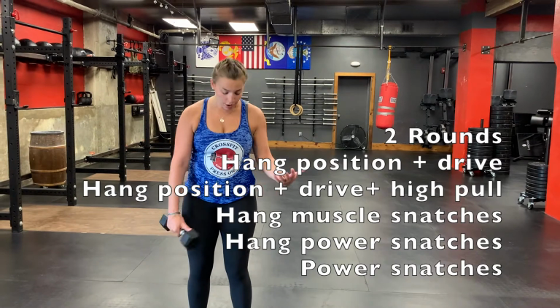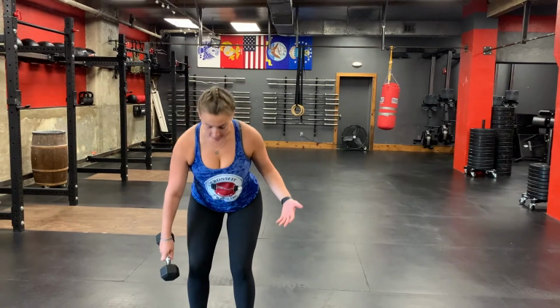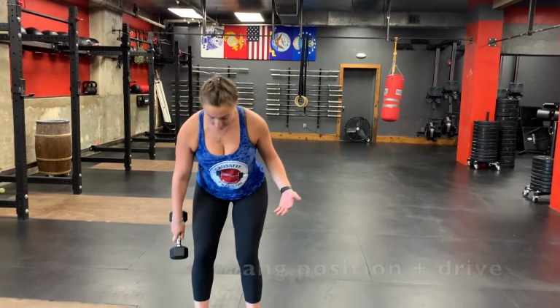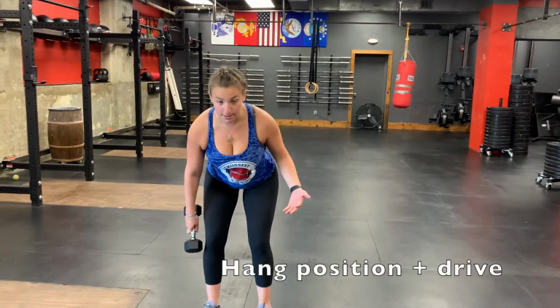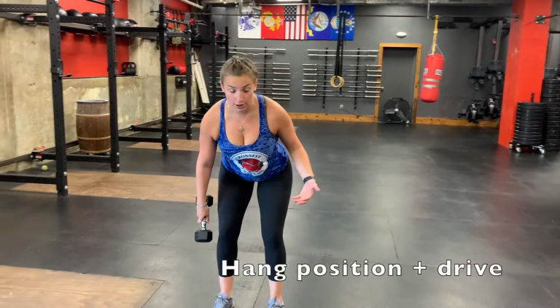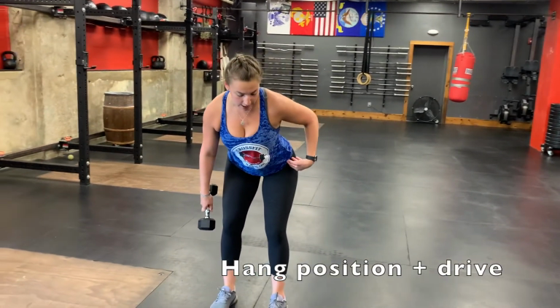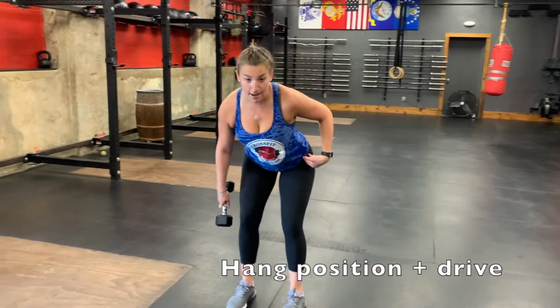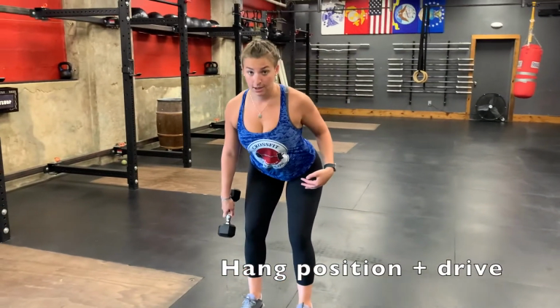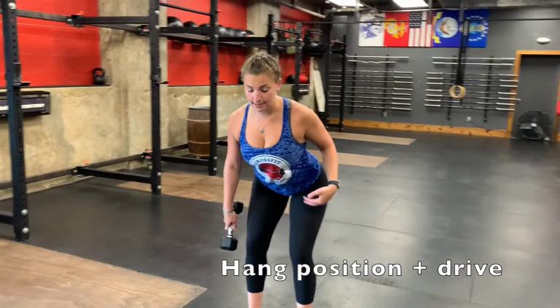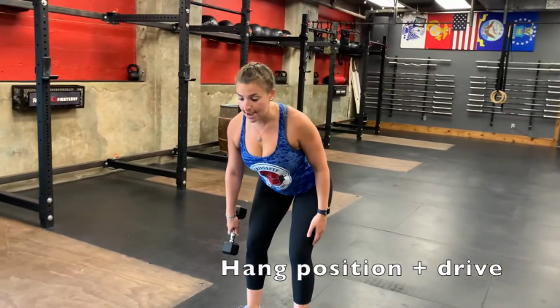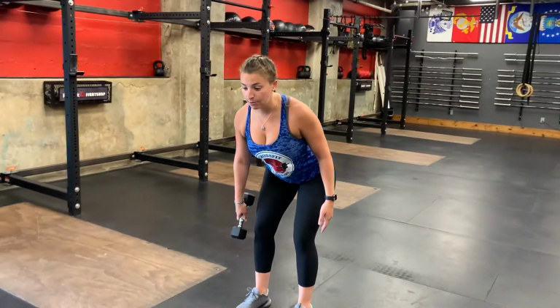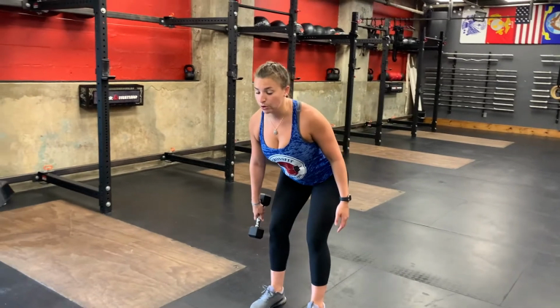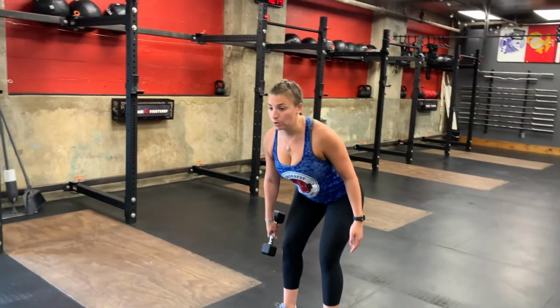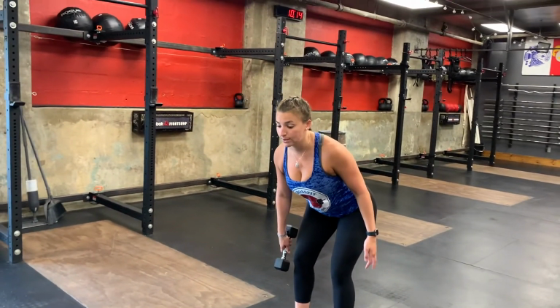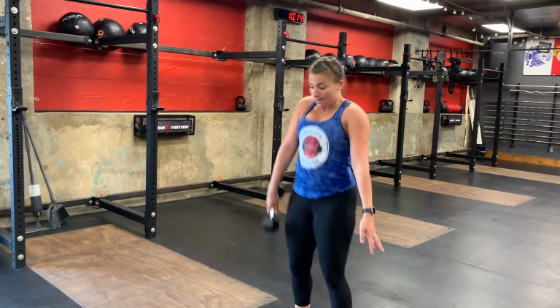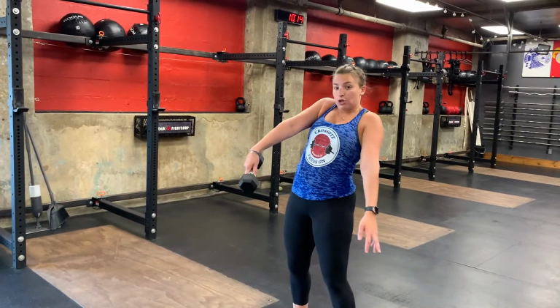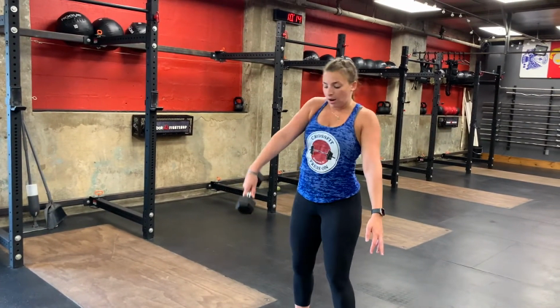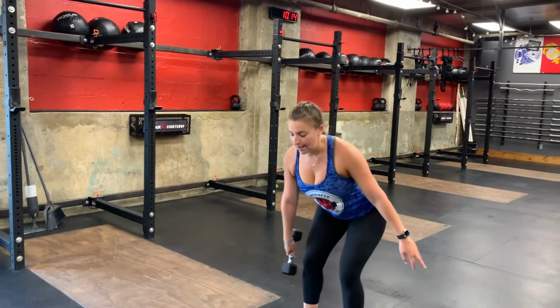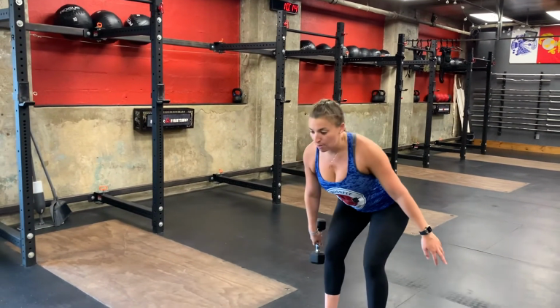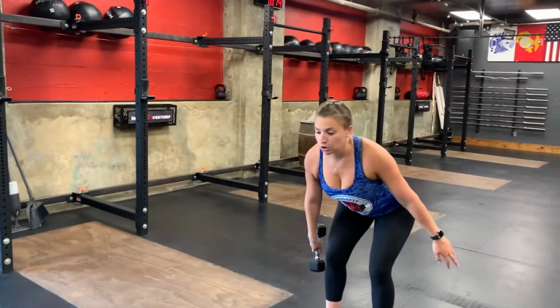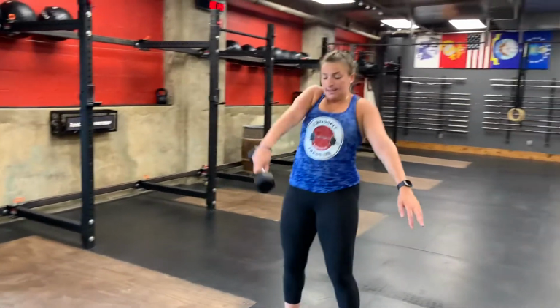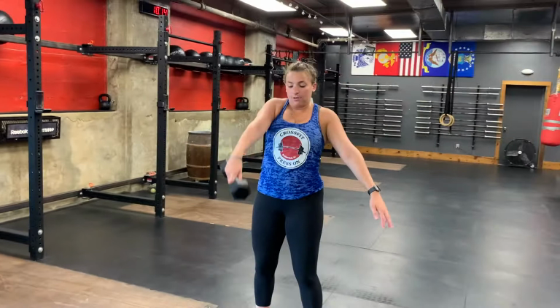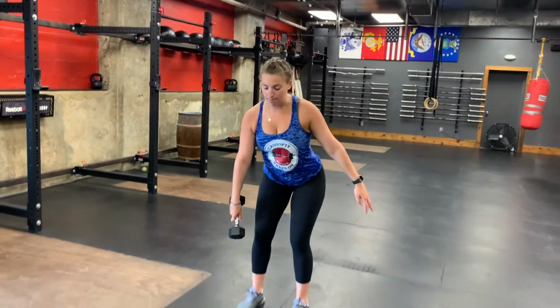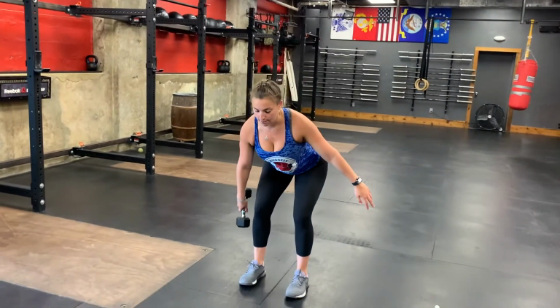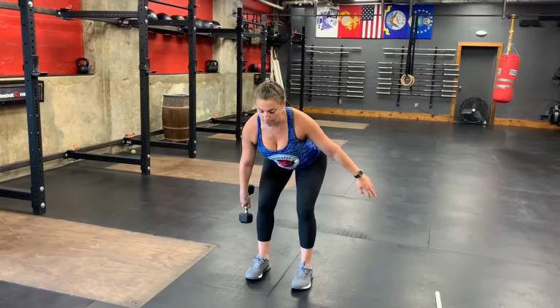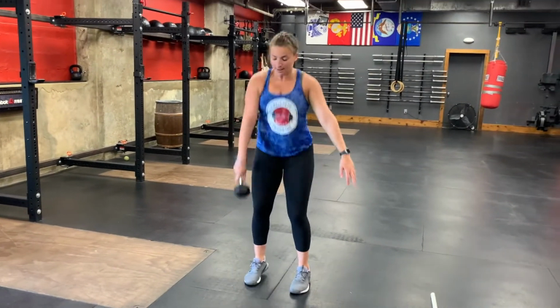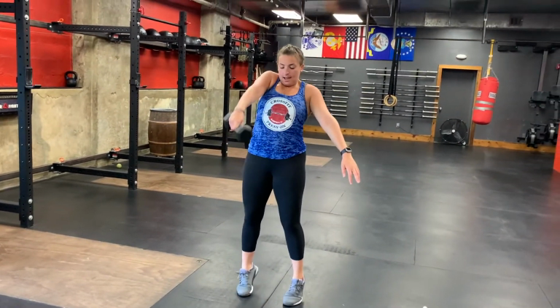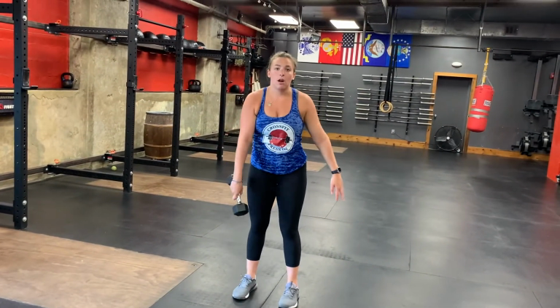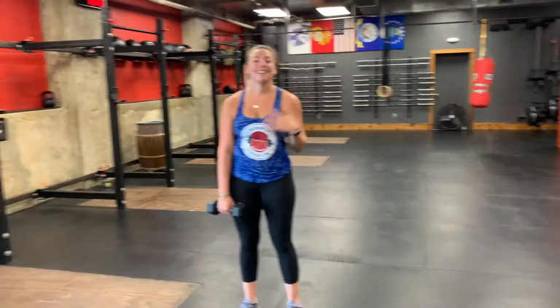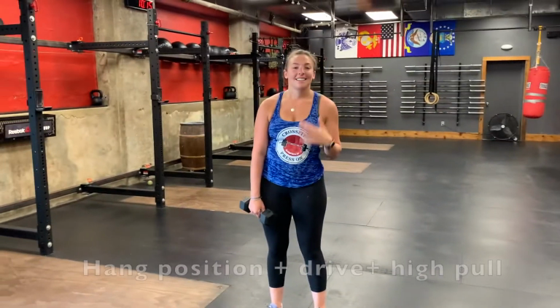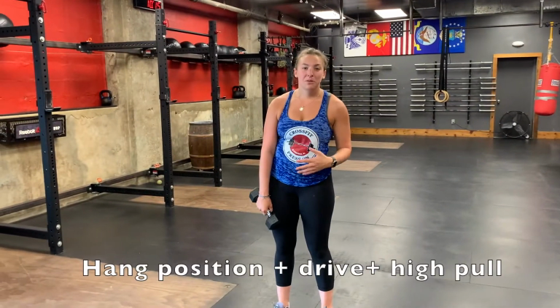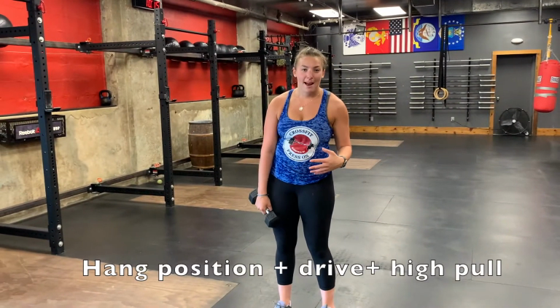Next we're going to warm up for power snatches for your first five-minute AMRAP. We're going to start in a hang position — sending your hips back, chest is nice and high. From here we're just going to squeeze our butt and shrug, keeping your arm nice and straight so that dumbbell floats up.